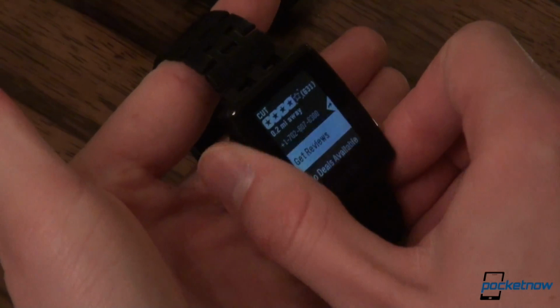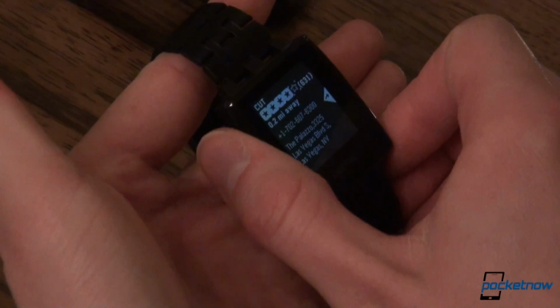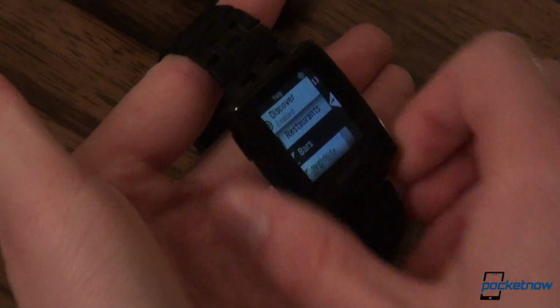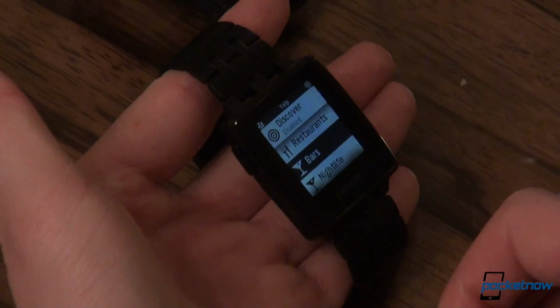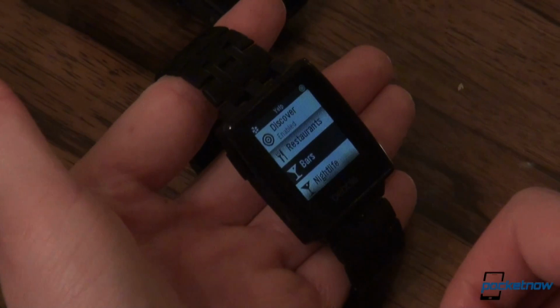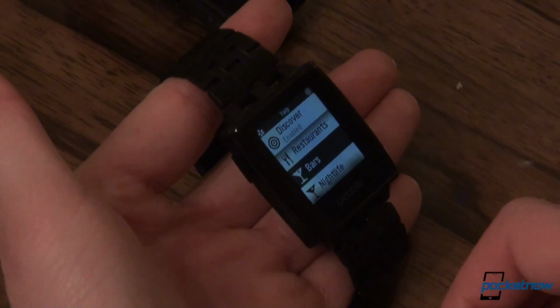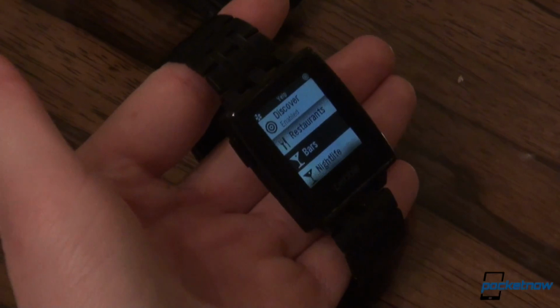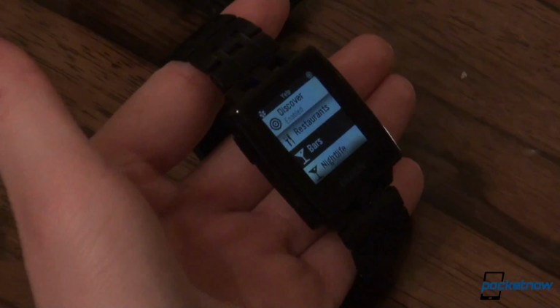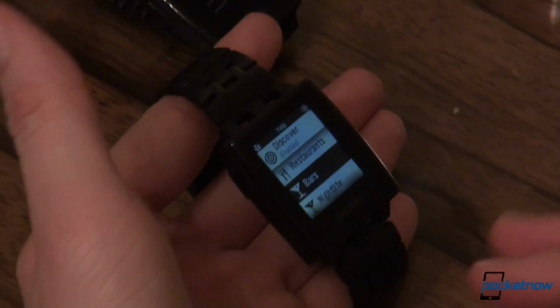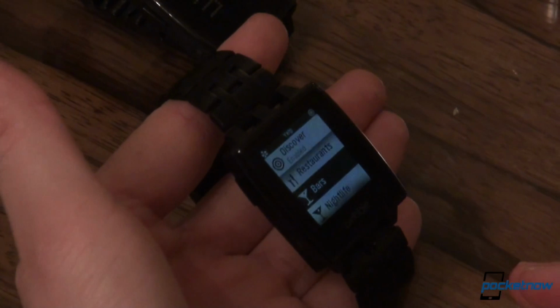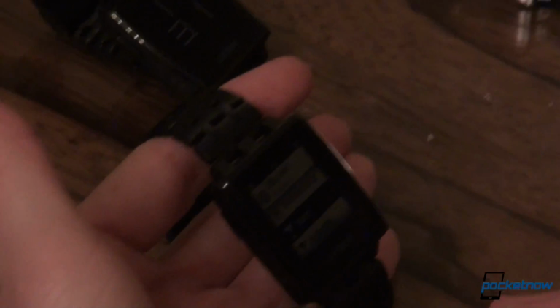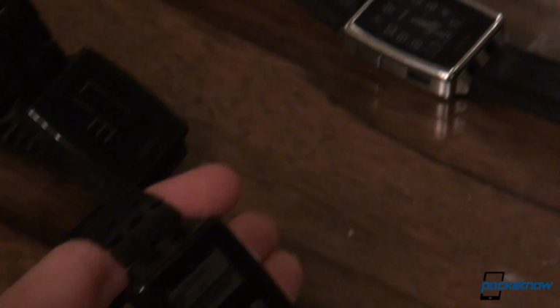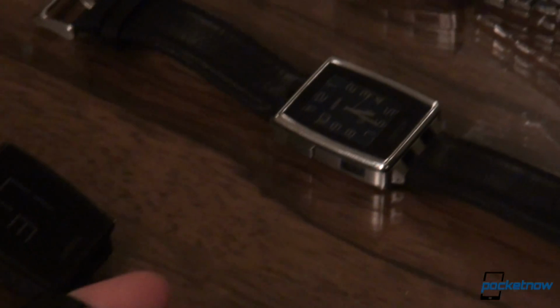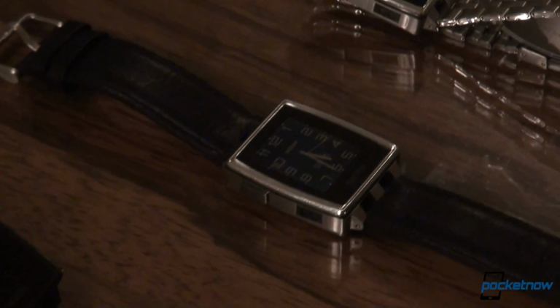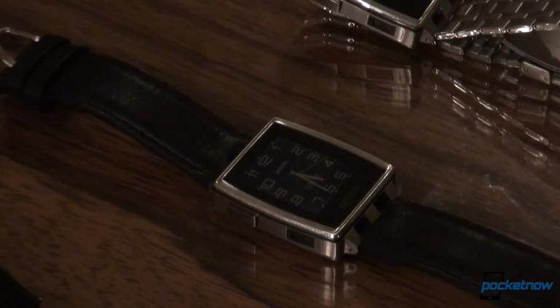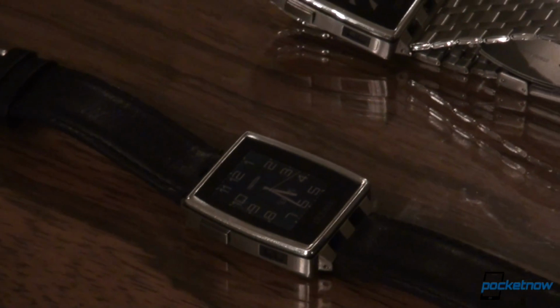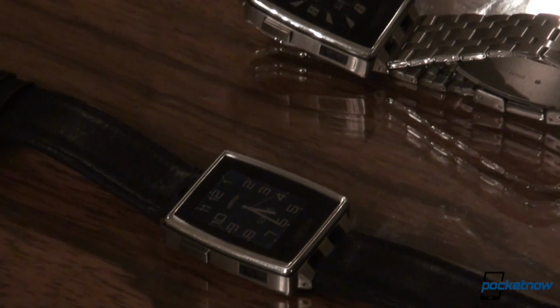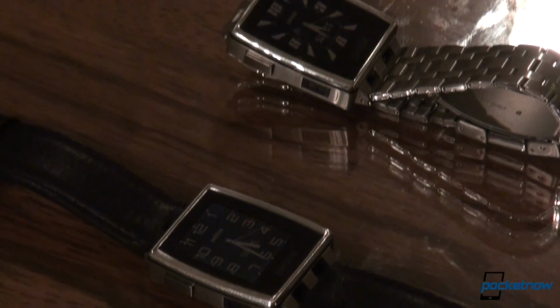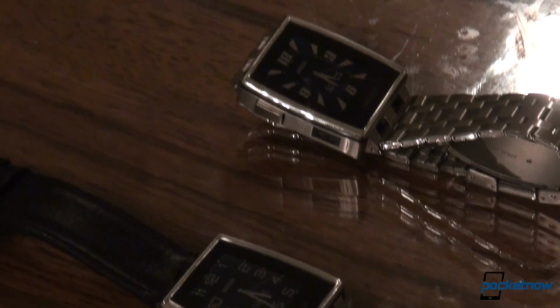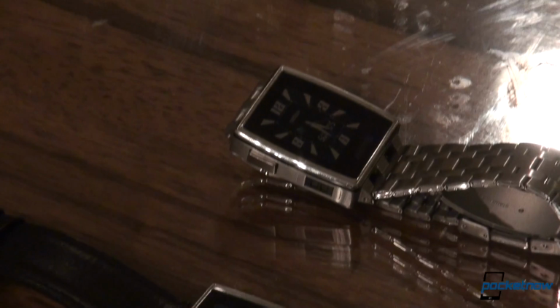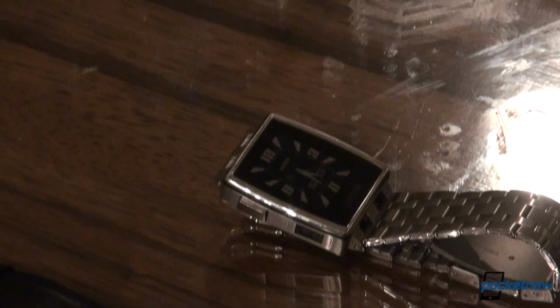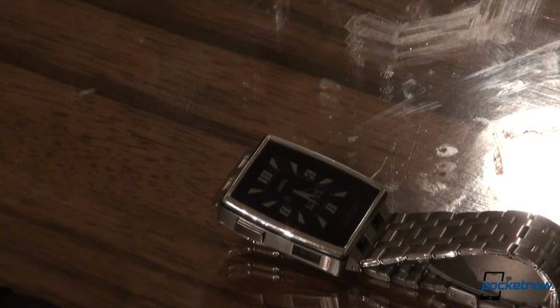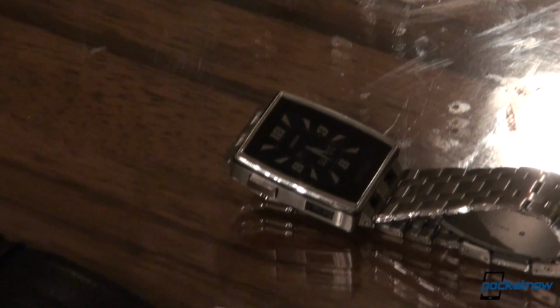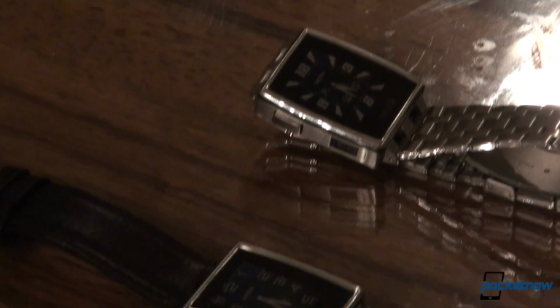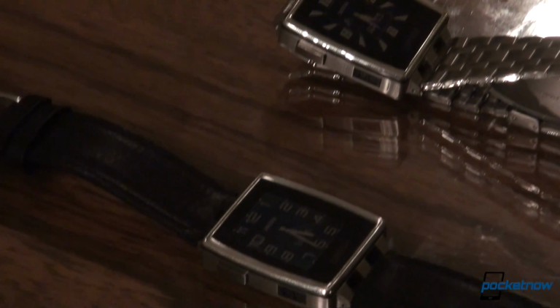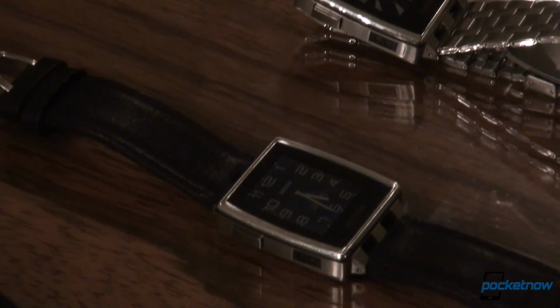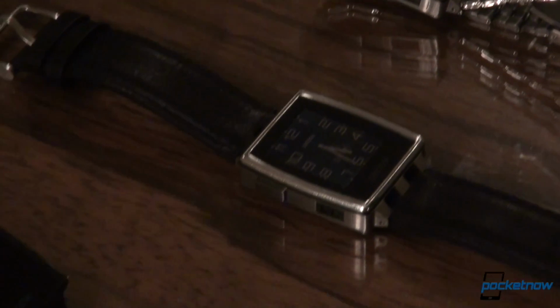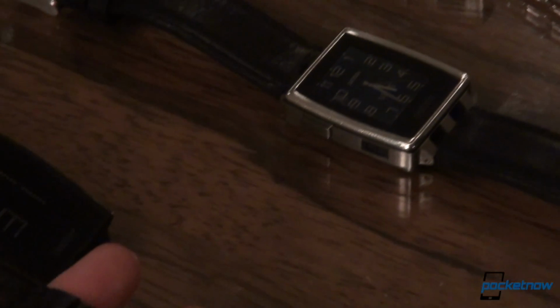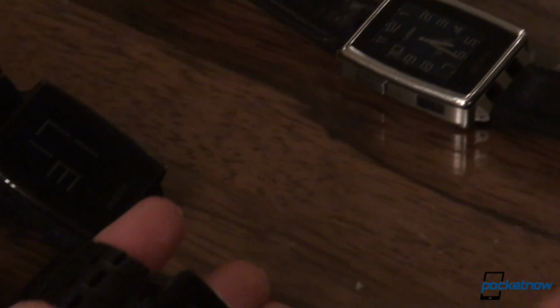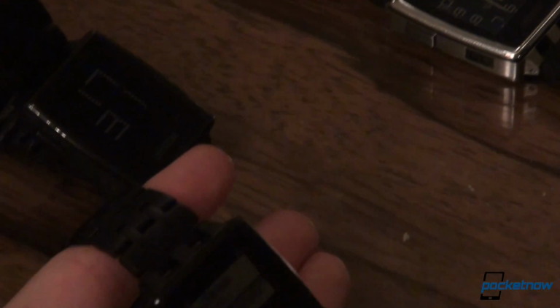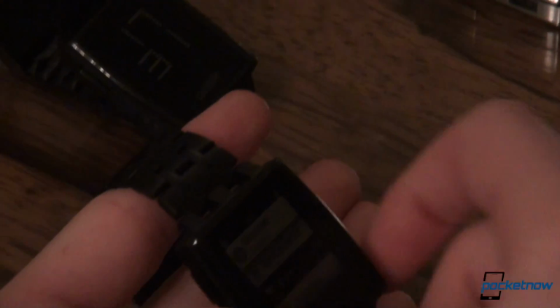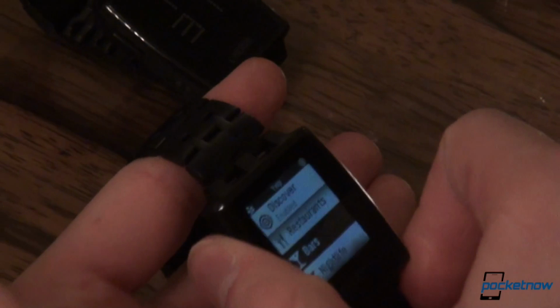The Yelp app just provides recommendations. The idea is that the watch app is not meant to replace the smartphone app — it complements it. It's about quick, just-in-time recommendations.